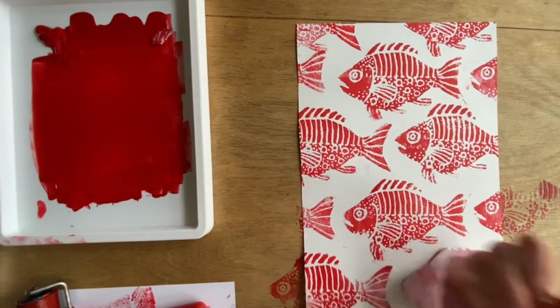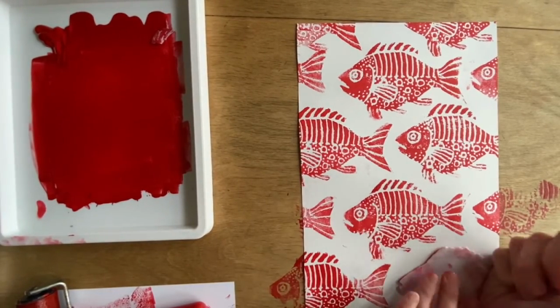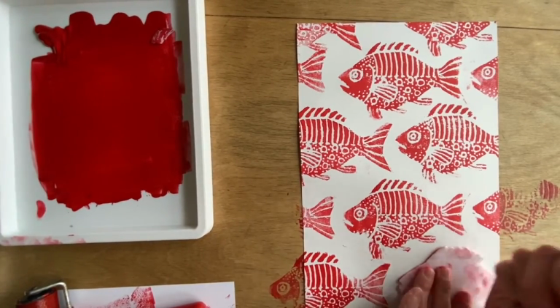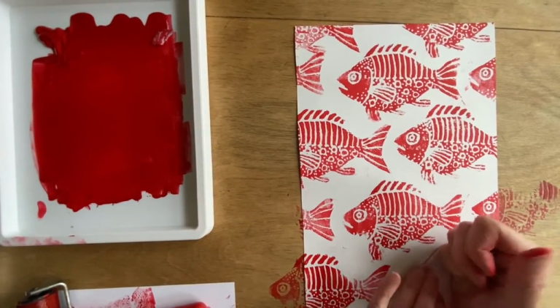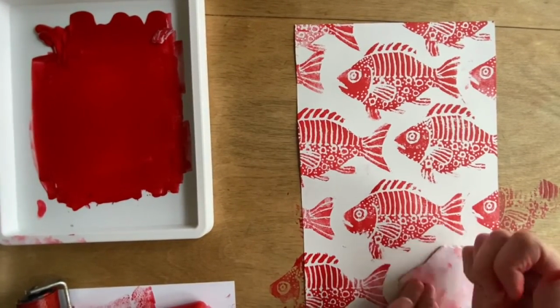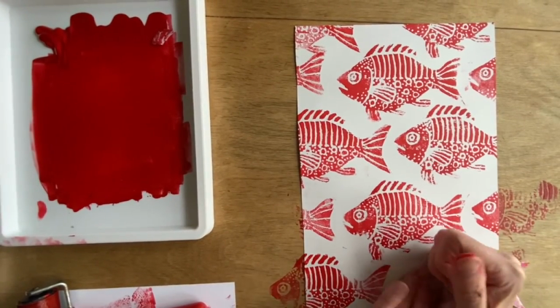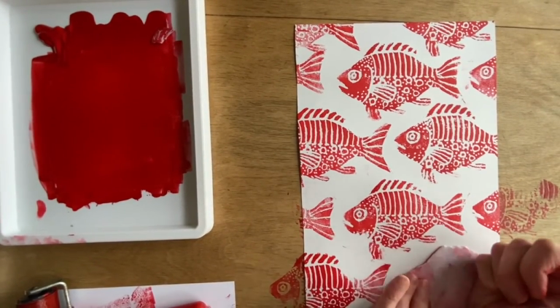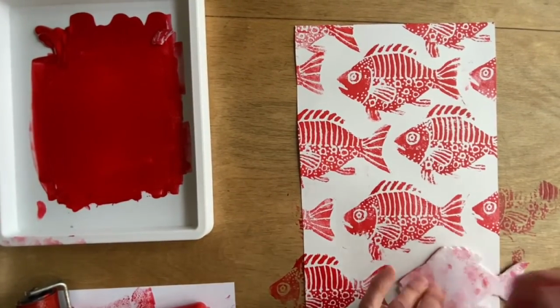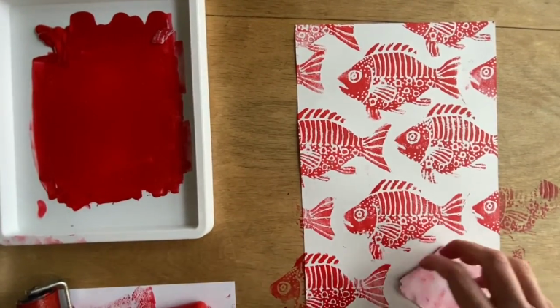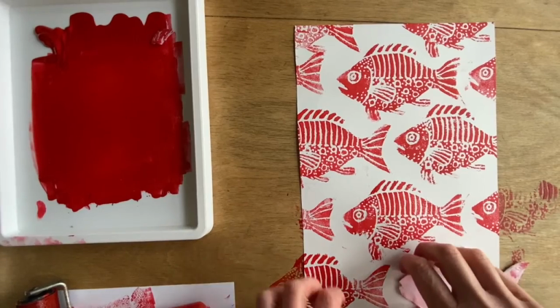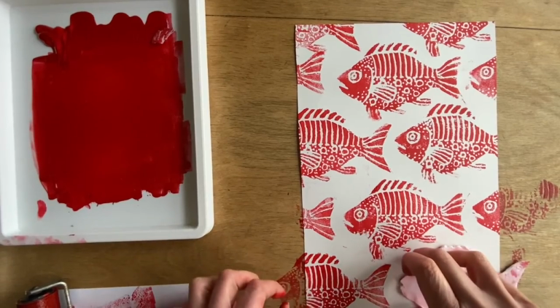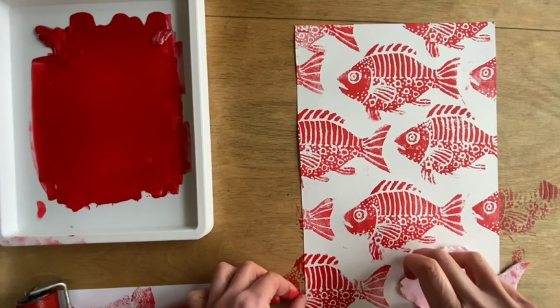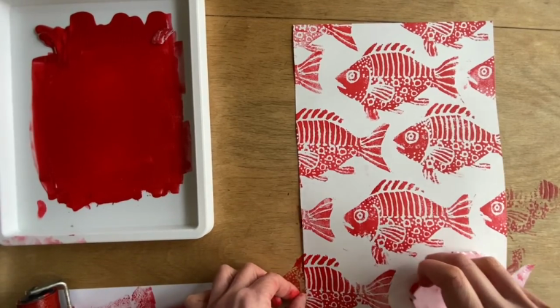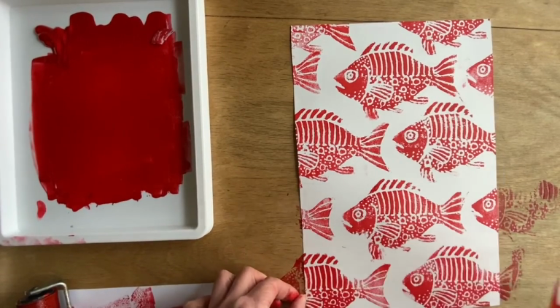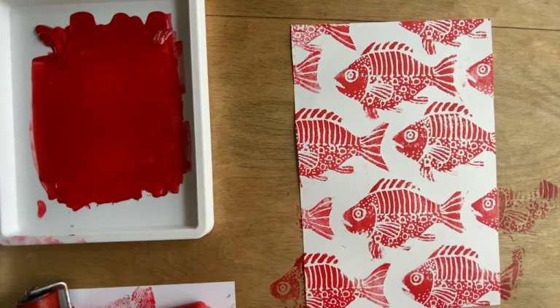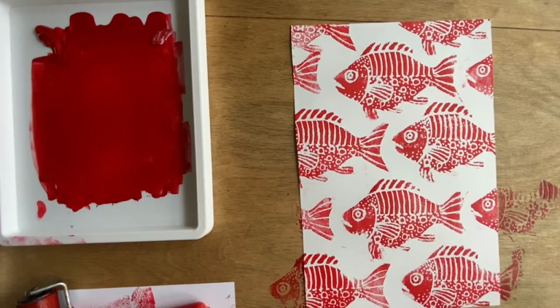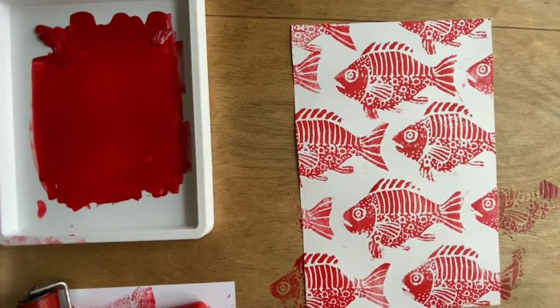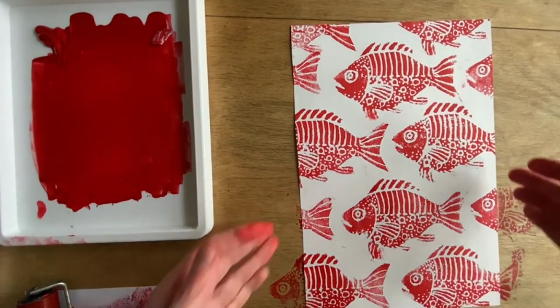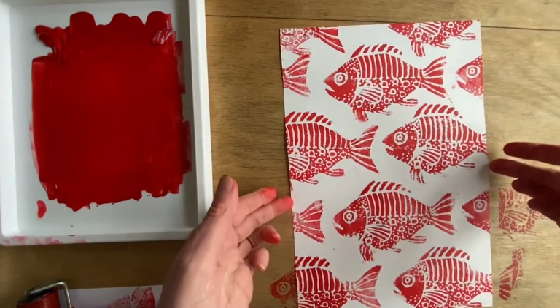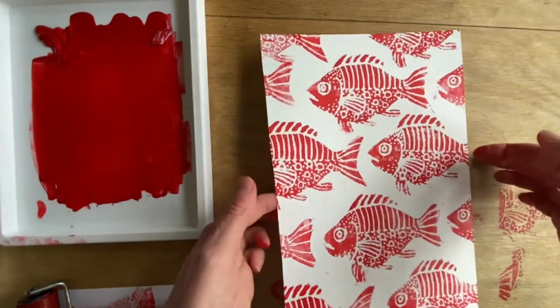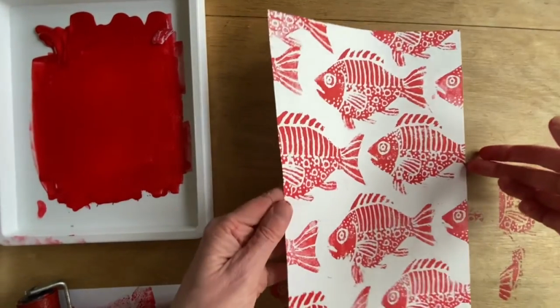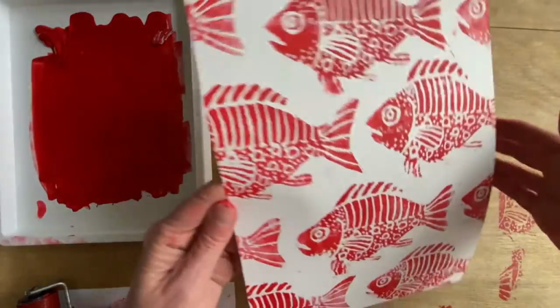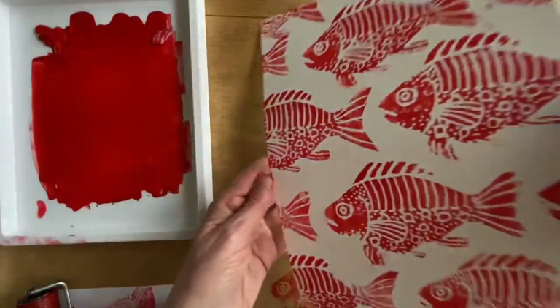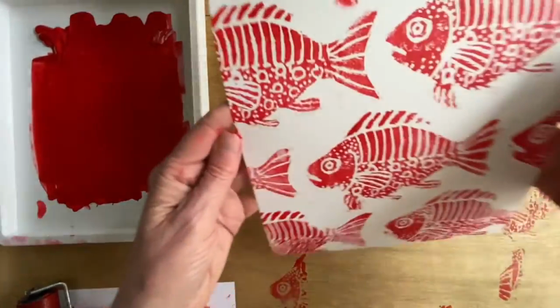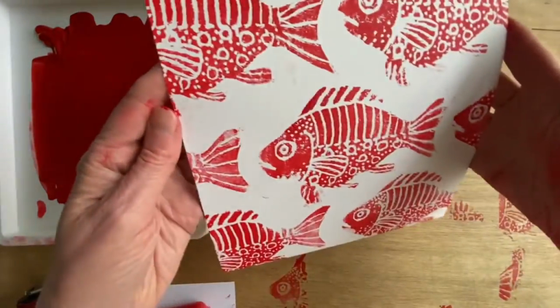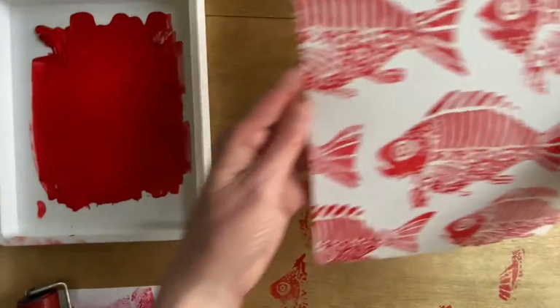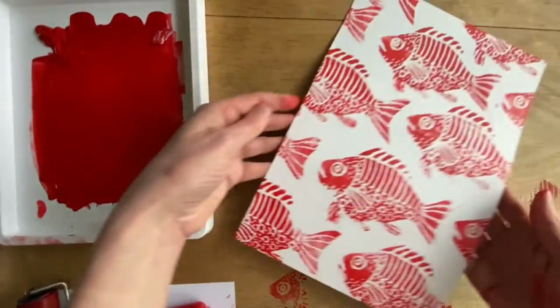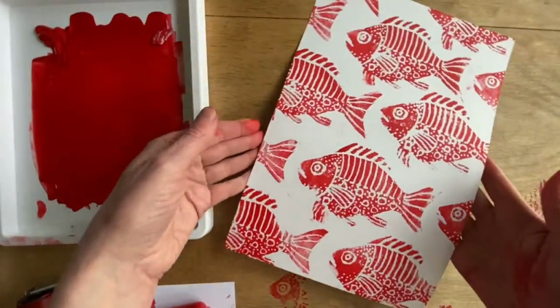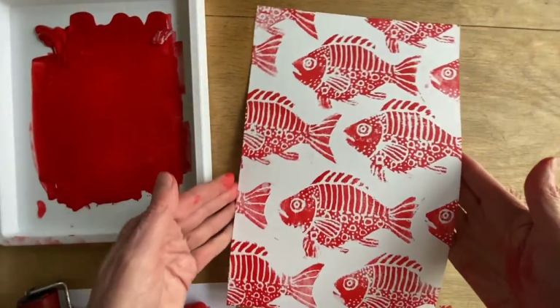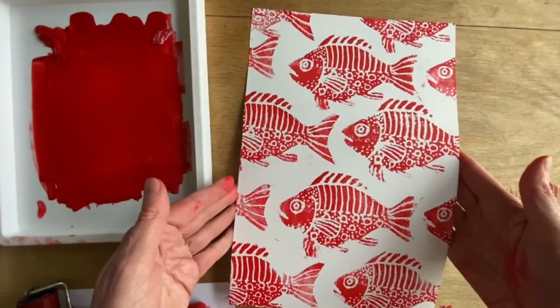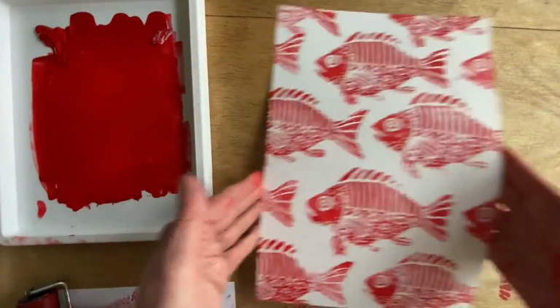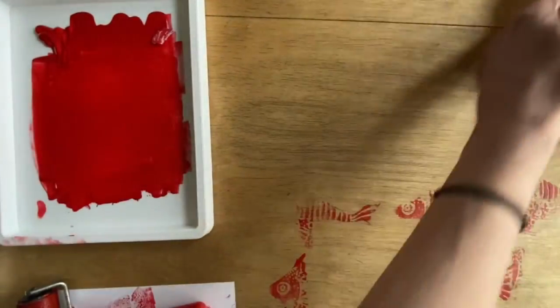This process creates the repeat print. Your print might not tessellate and fit quite as well as mine has by chance — I didn't design it this way. But if you do have gaps, you can make a small print plate and fill in gaps with some seaweed or something else relevant to your idea.